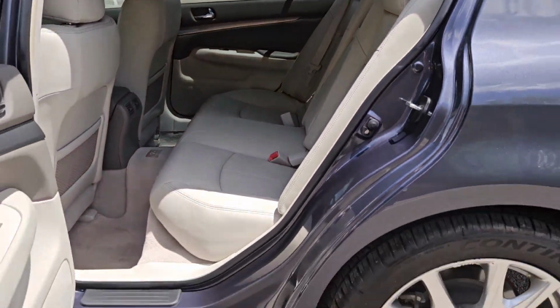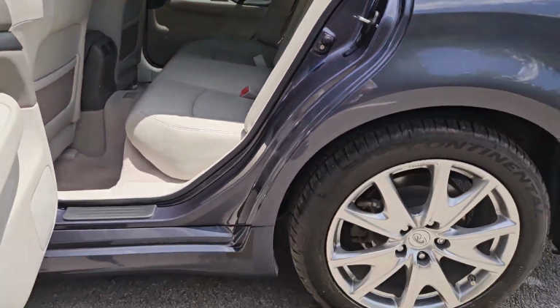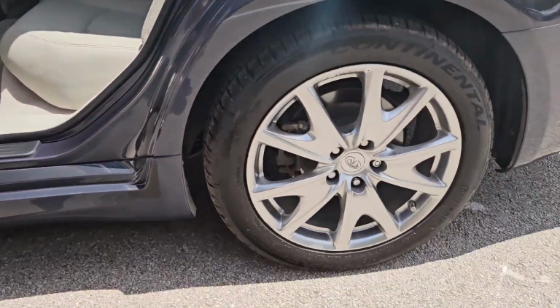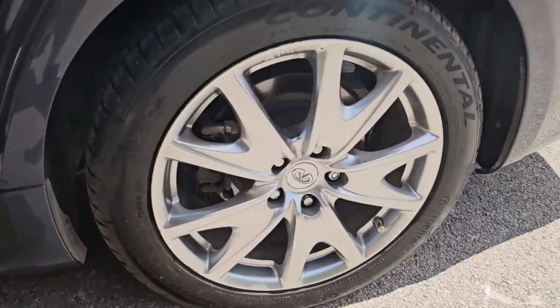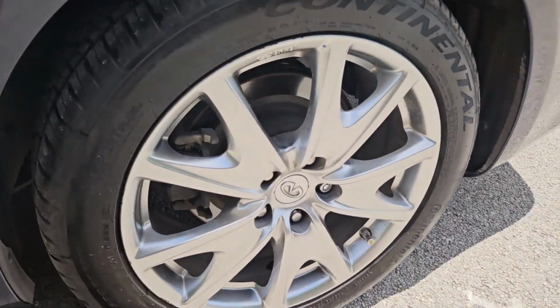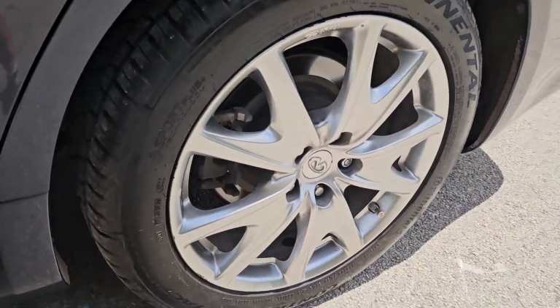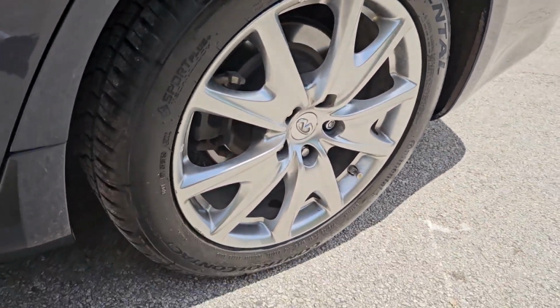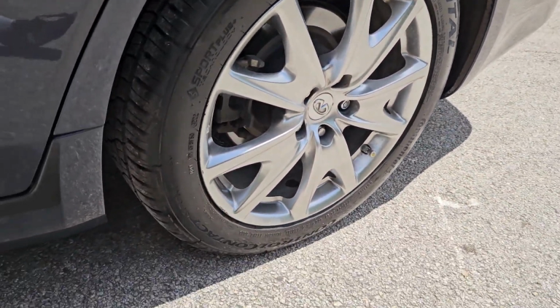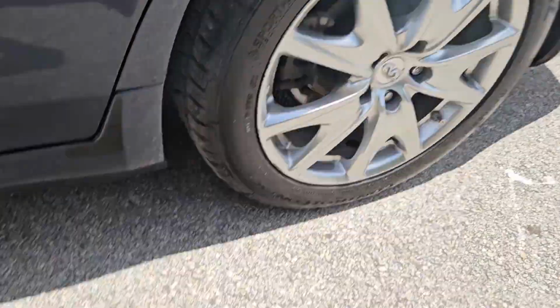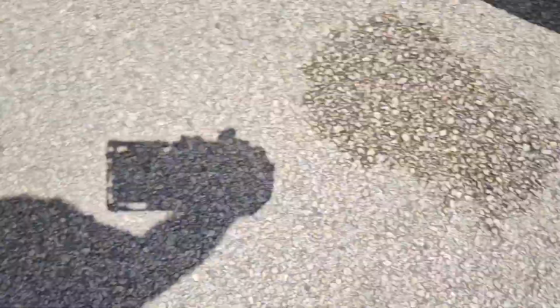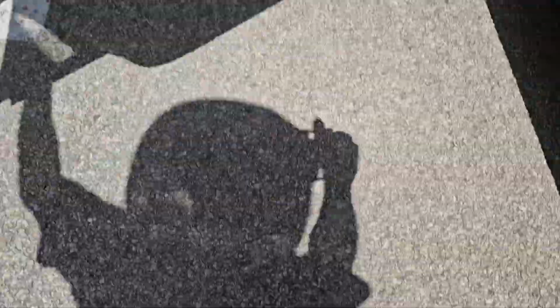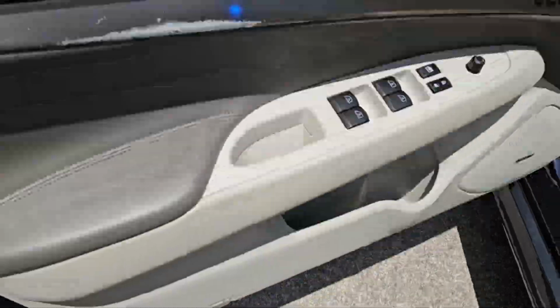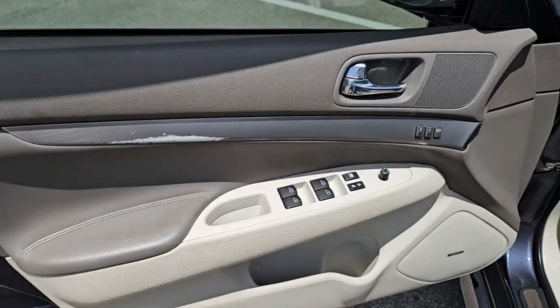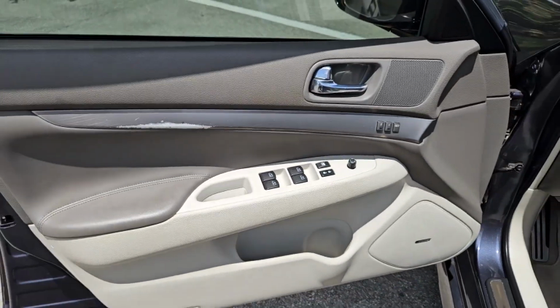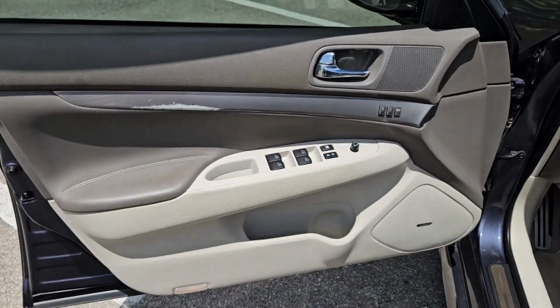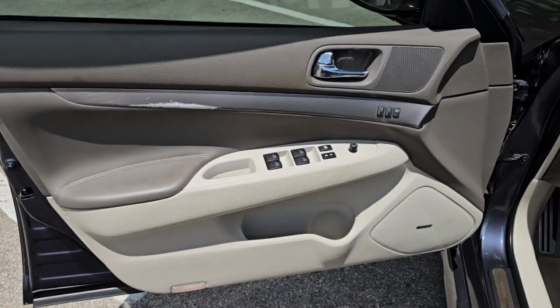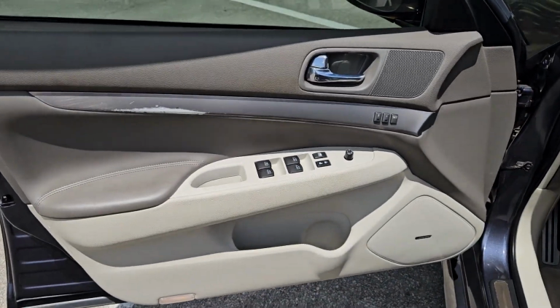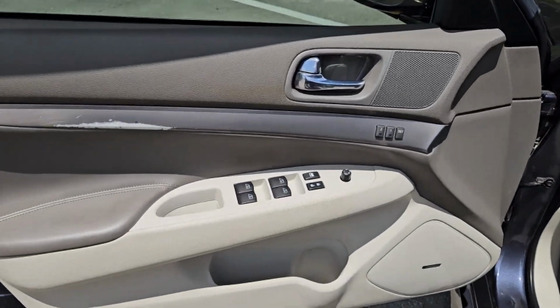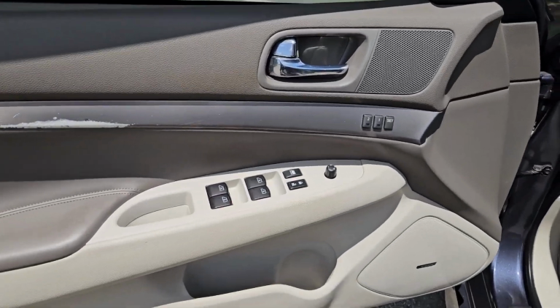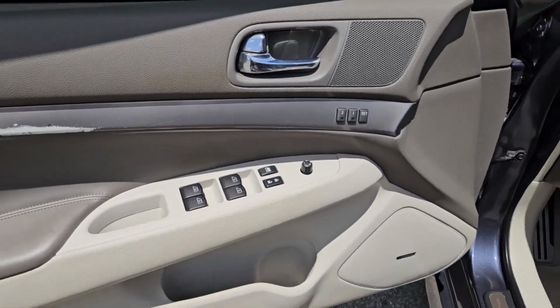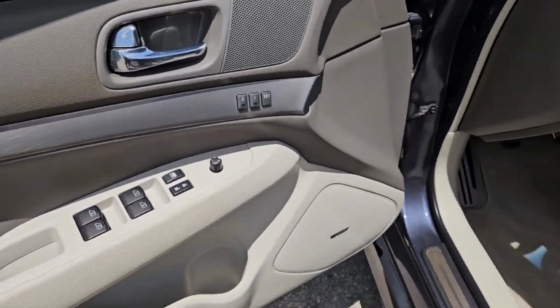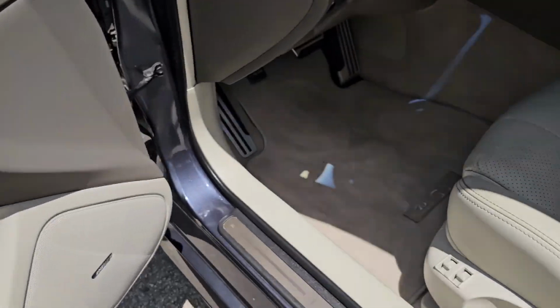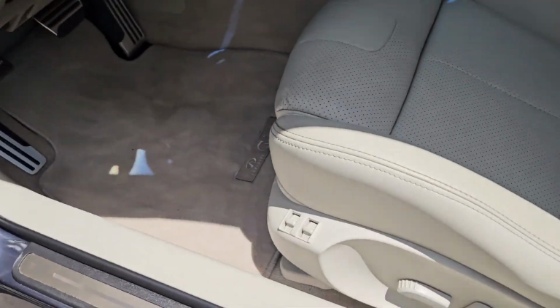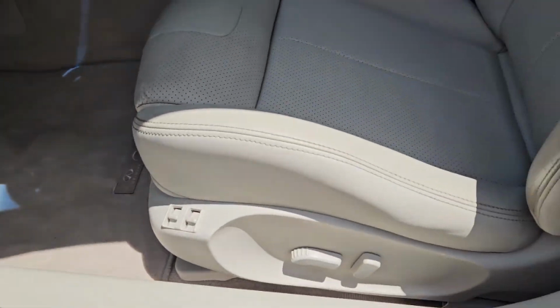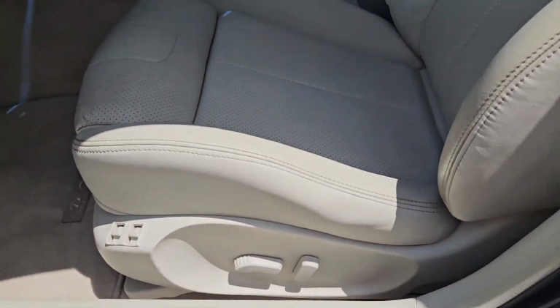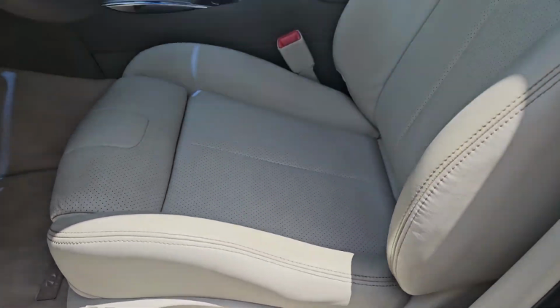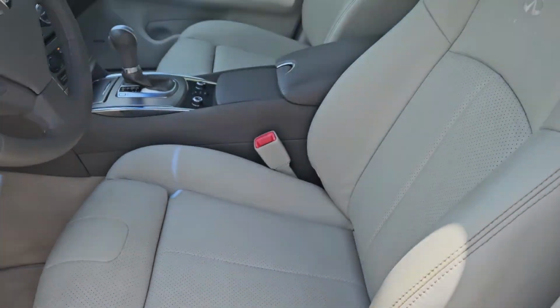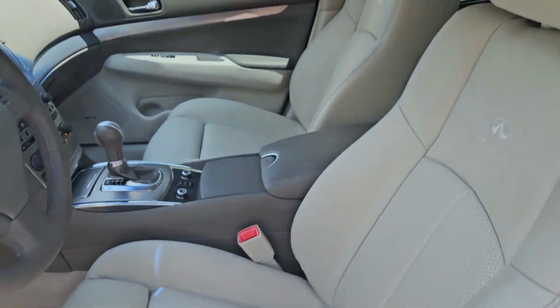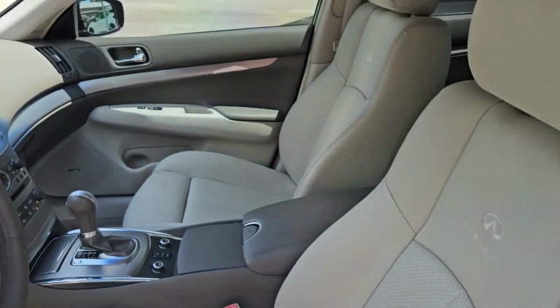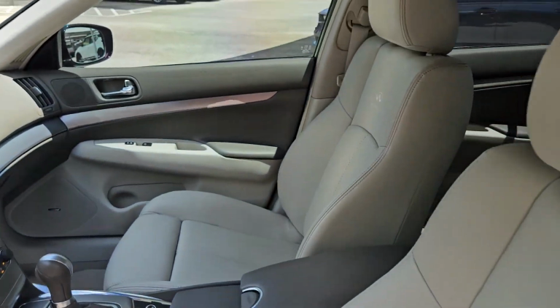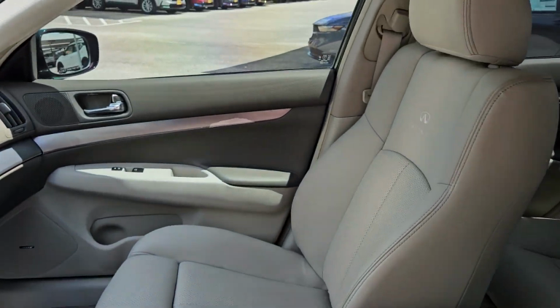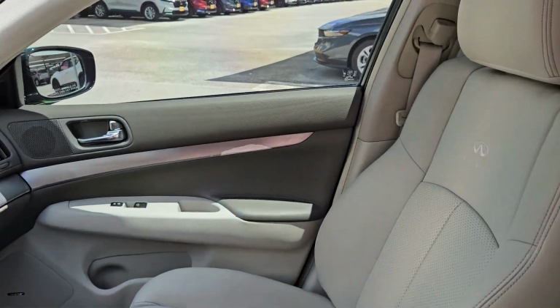Refined sophistication meets potent performance in this enticing G37. See for yourself when you take it out for a test drive. Our professional staff looks forward to giving you excellent service.